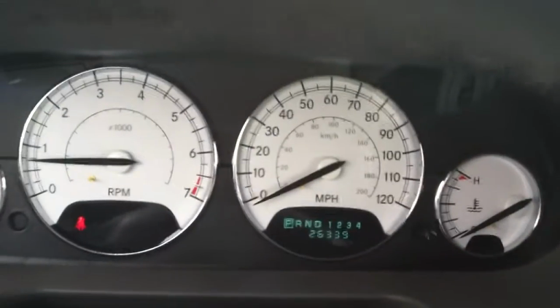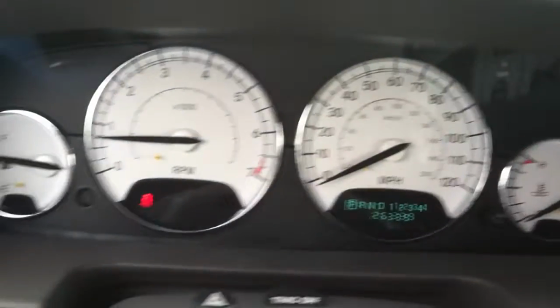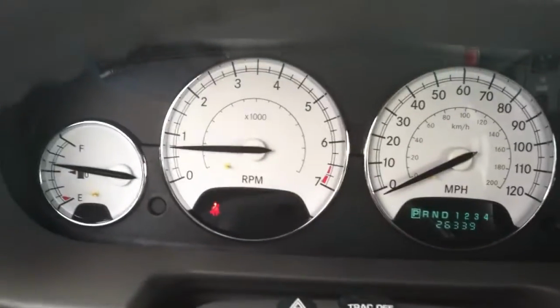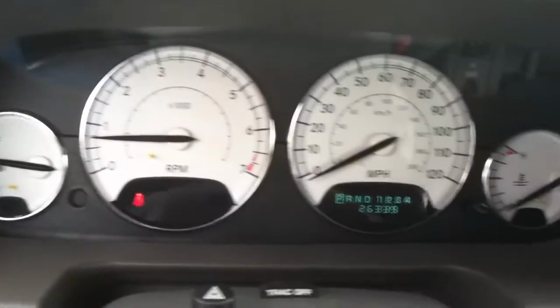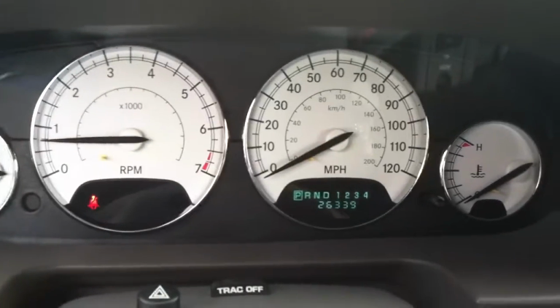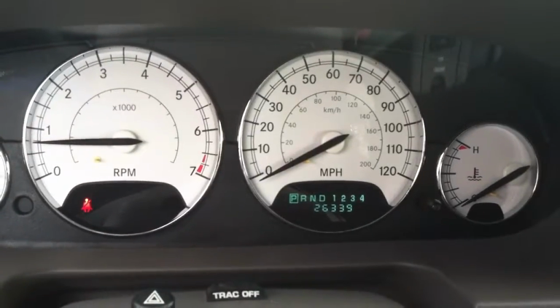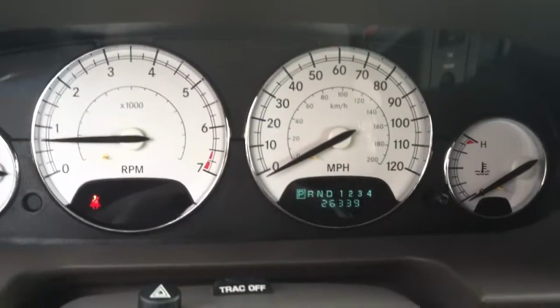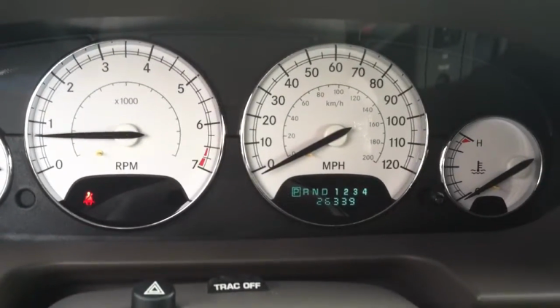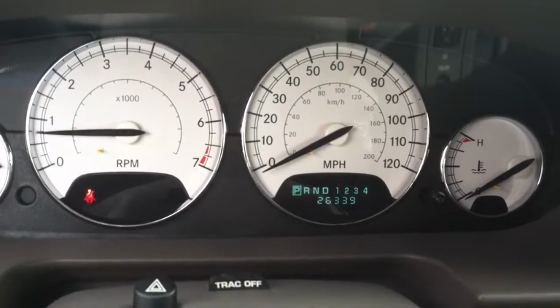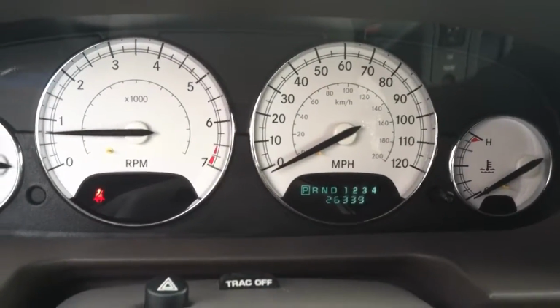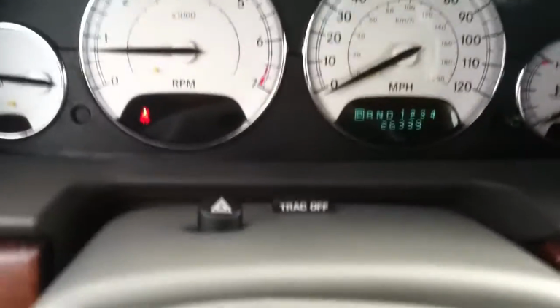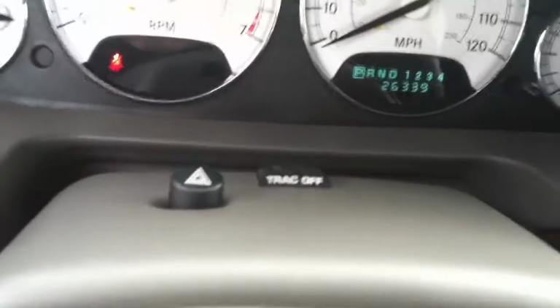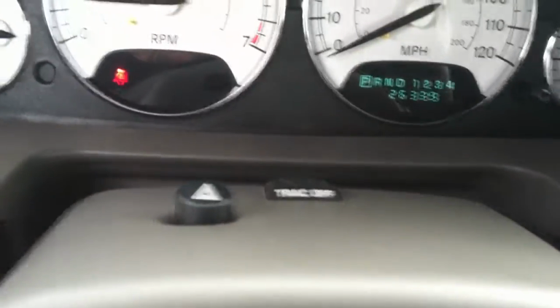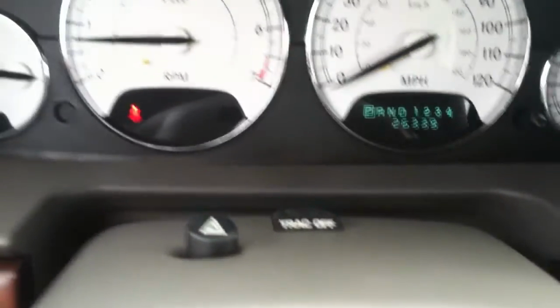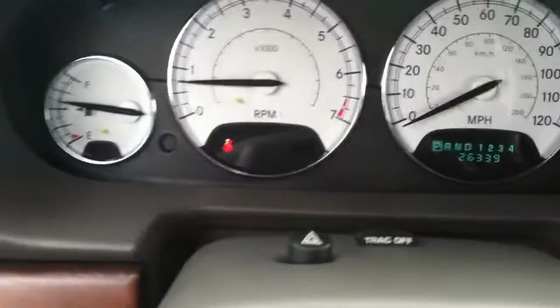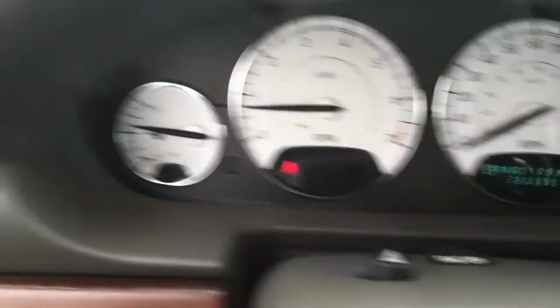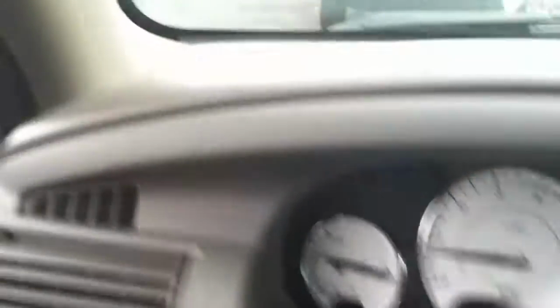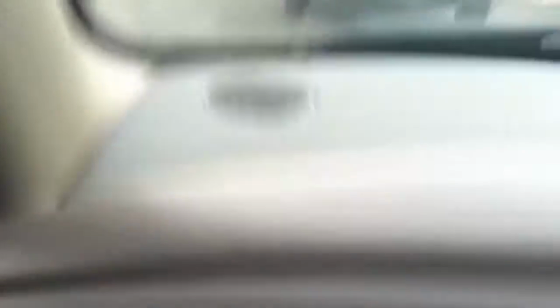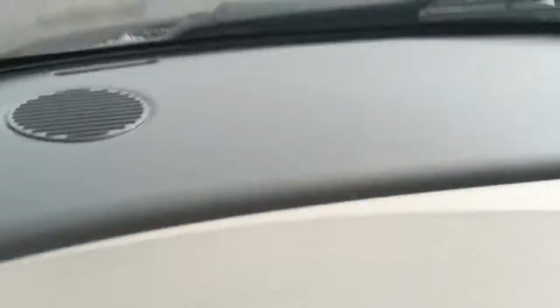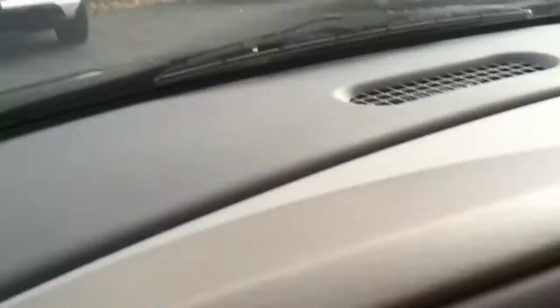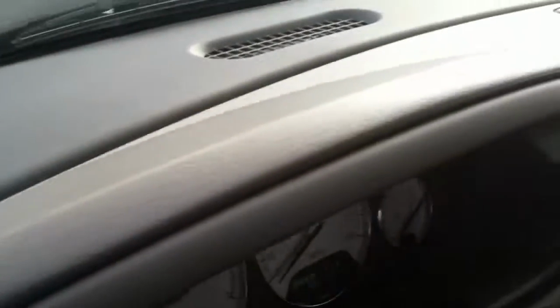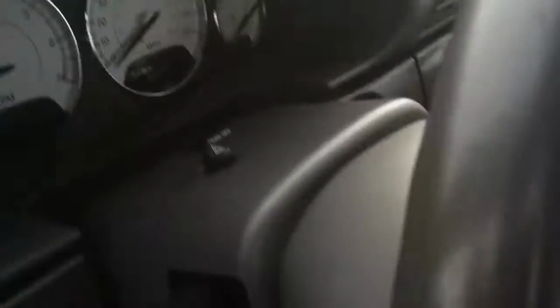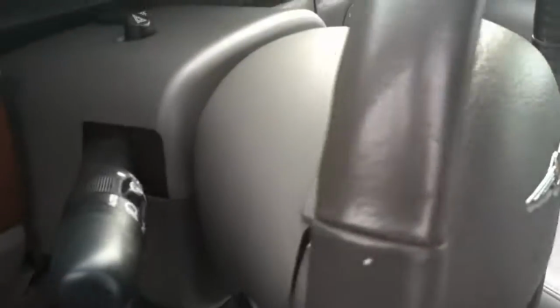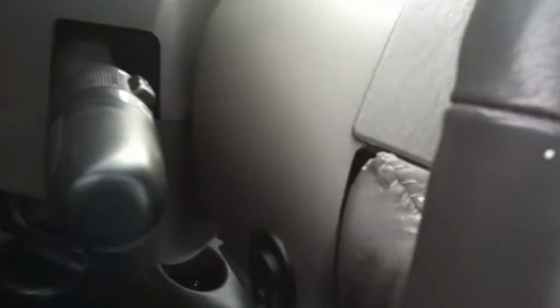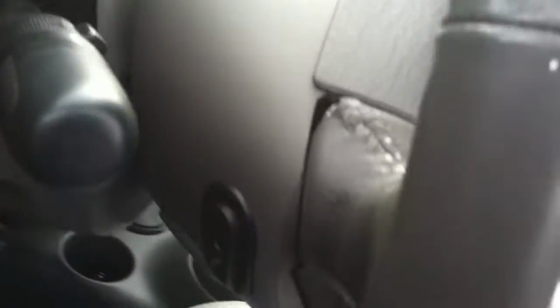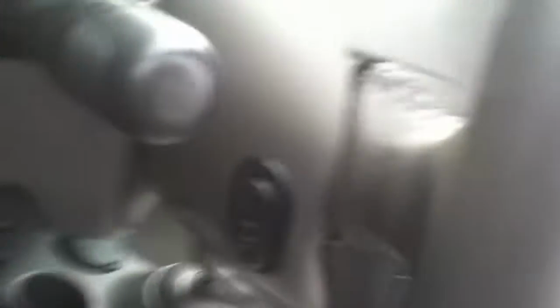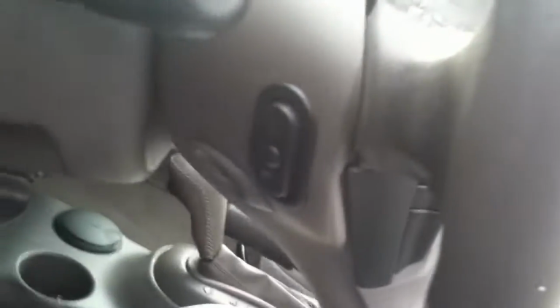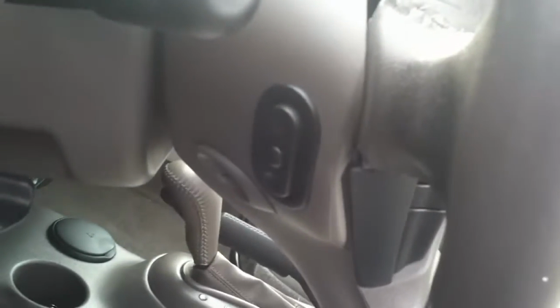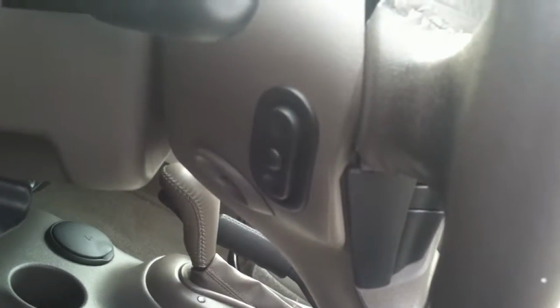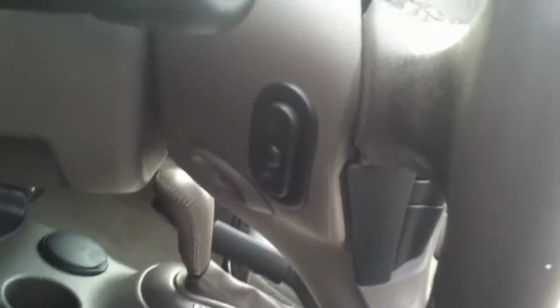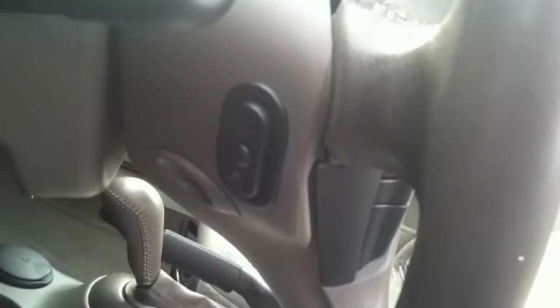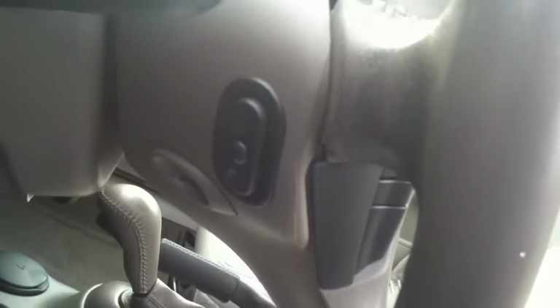I do want to correct myself — it does not have 29,000 miles, that's 26,000. Heated seats right over there, traction control button over here, and behind the steering wheel those are the steering wheel radio controls.